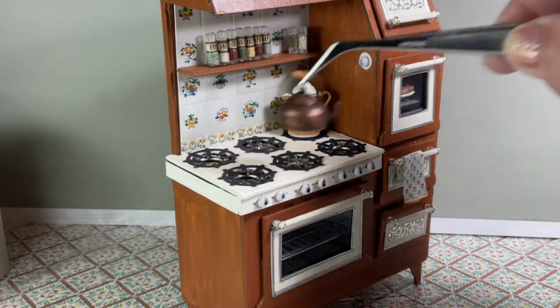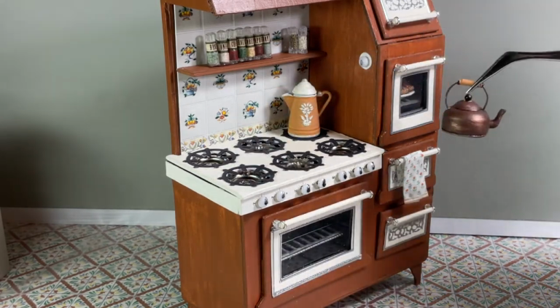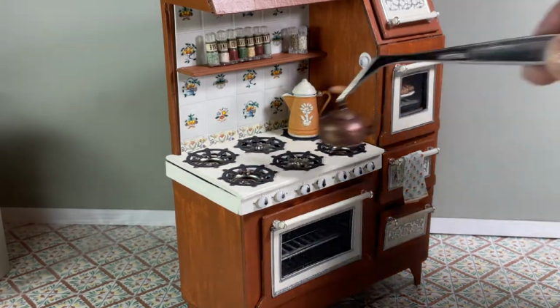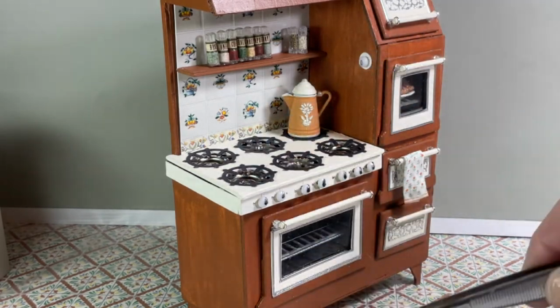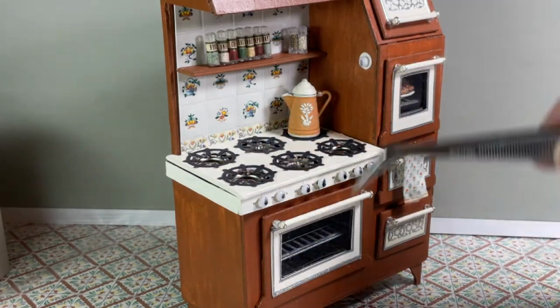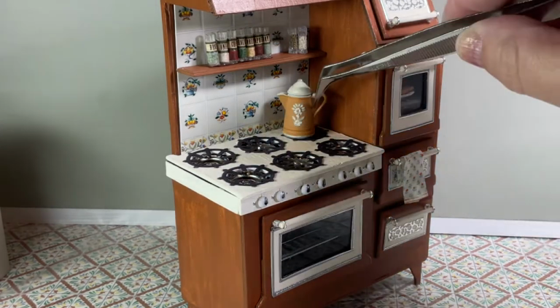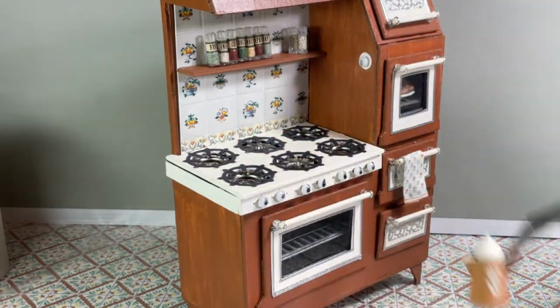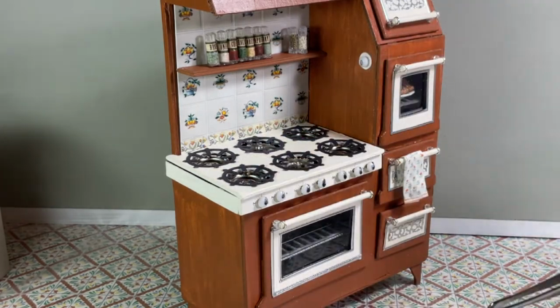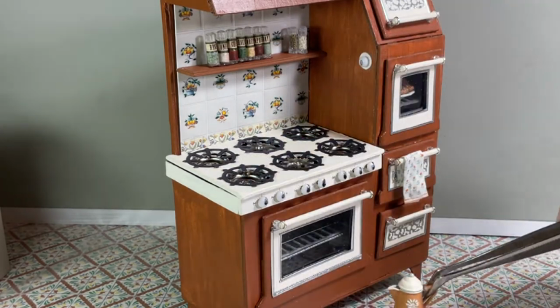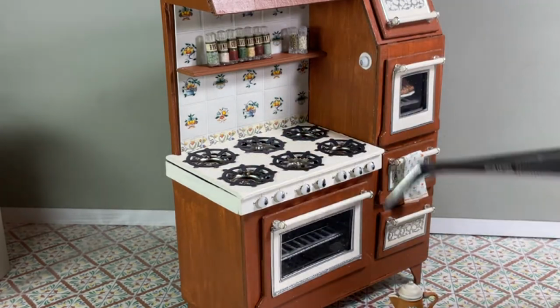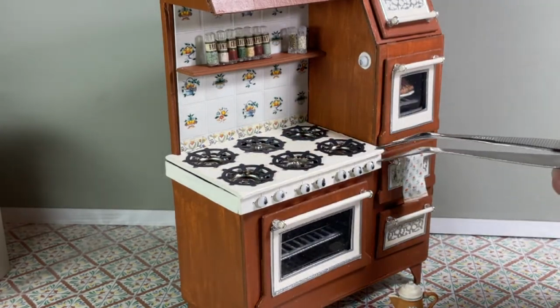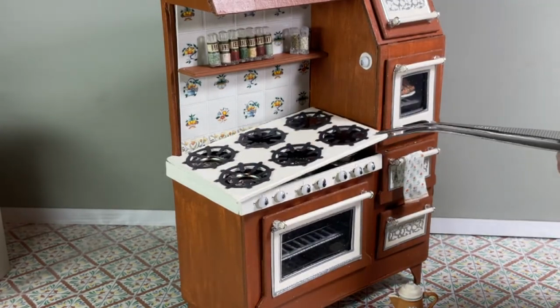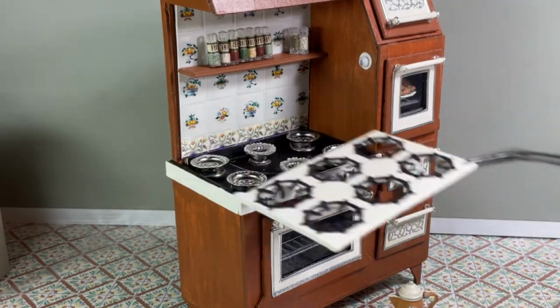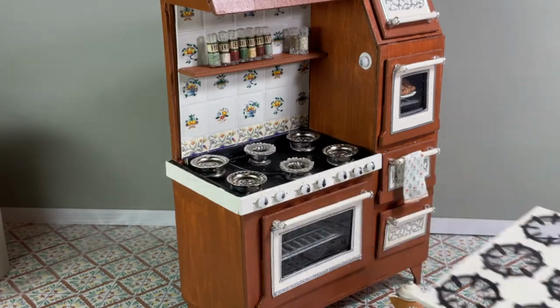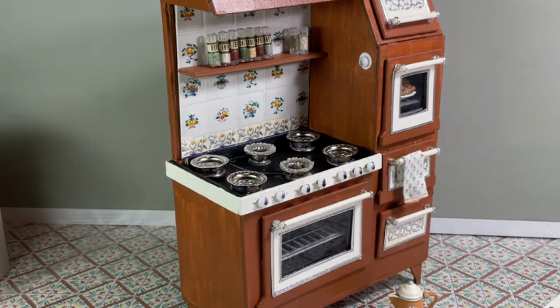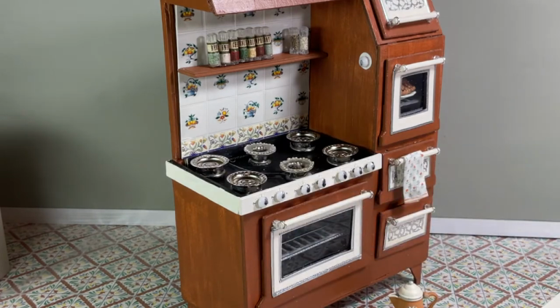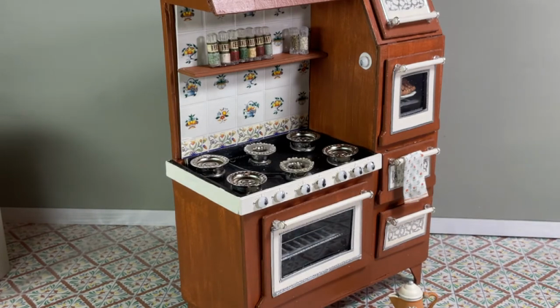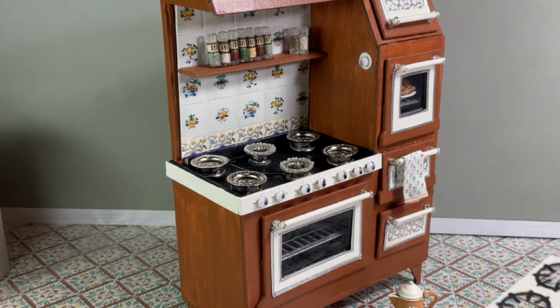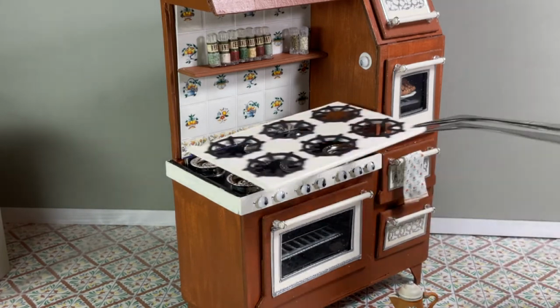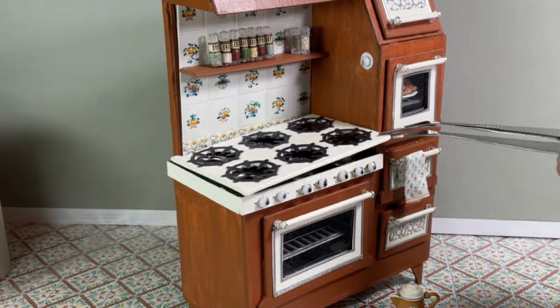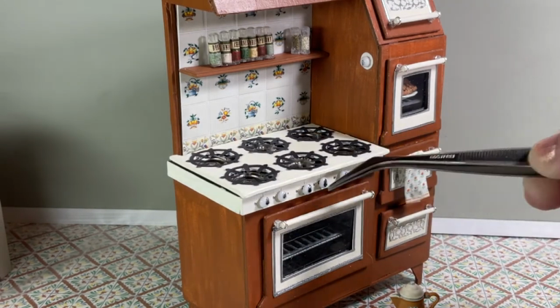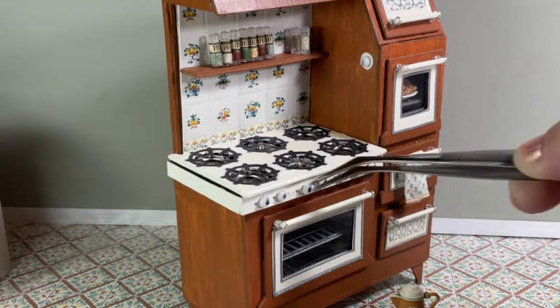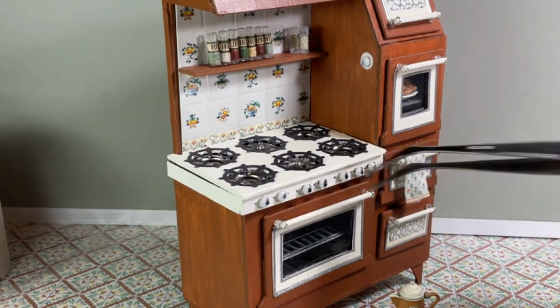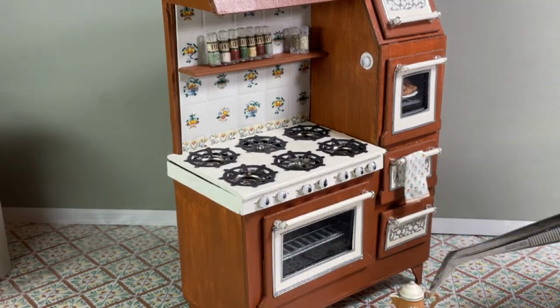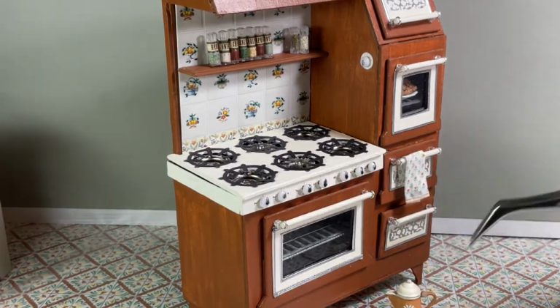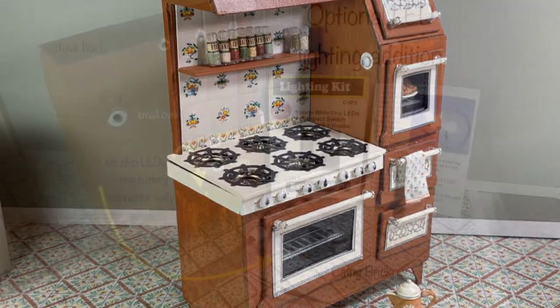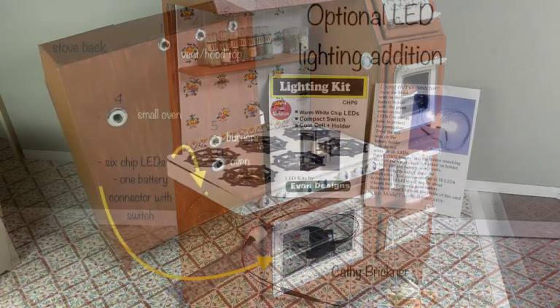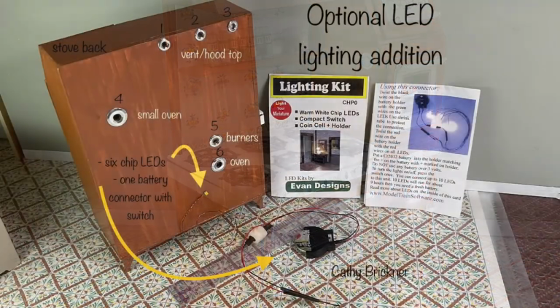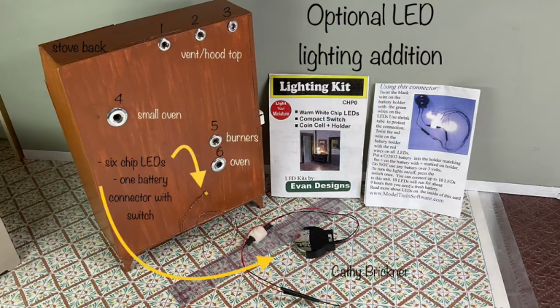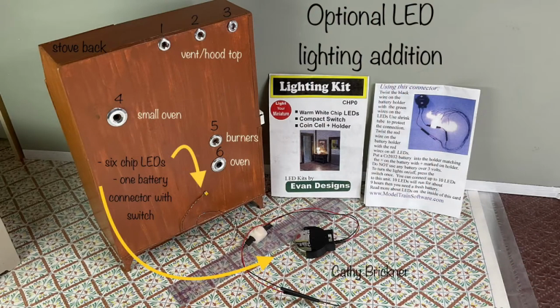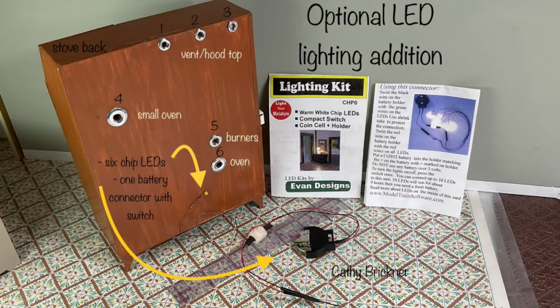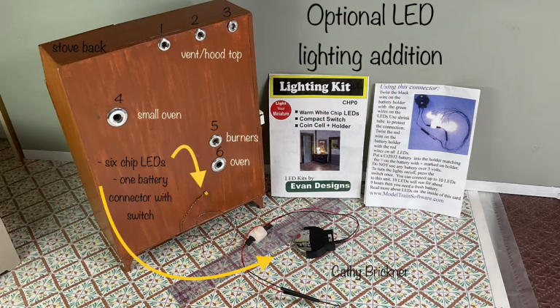I removed the kettles showing the stovetop has not been glued, so that I can remove and change the backsplash as needed. I will show my decorating accessory ideas toward the end of the video.